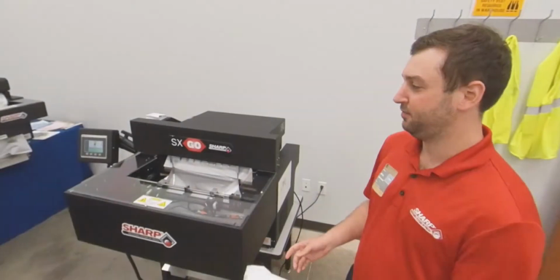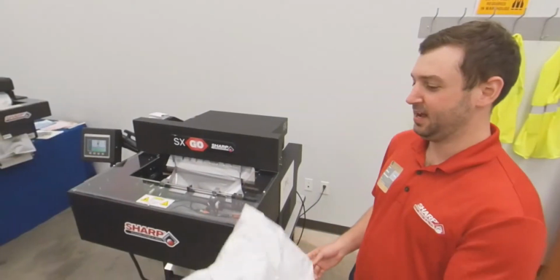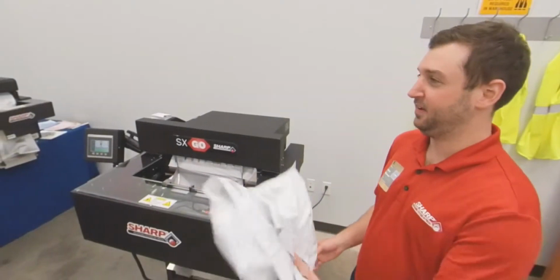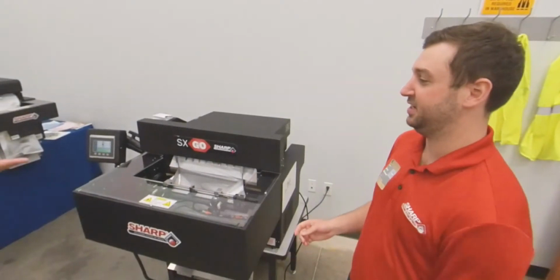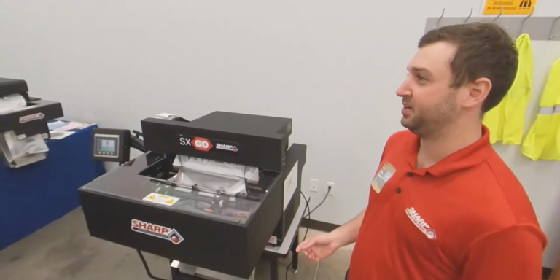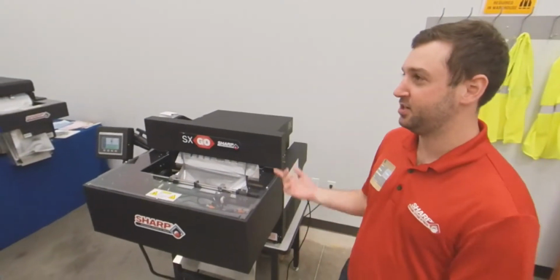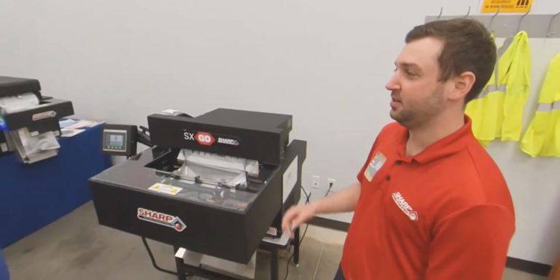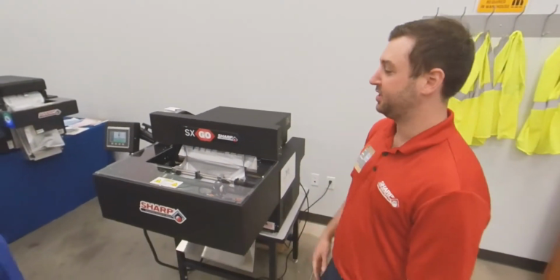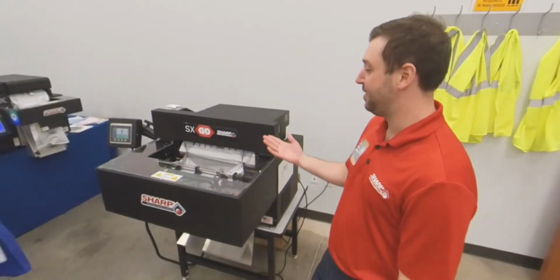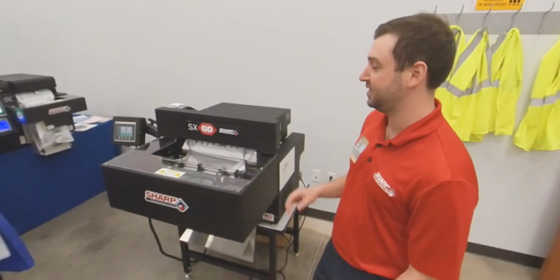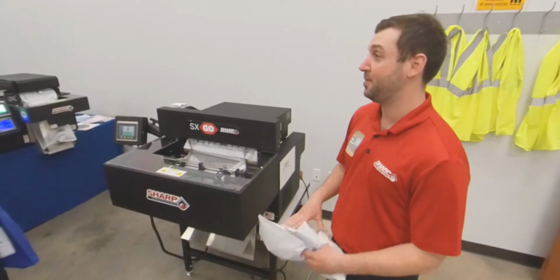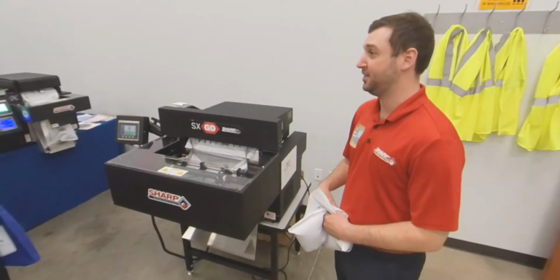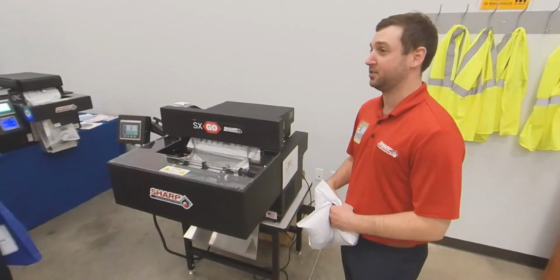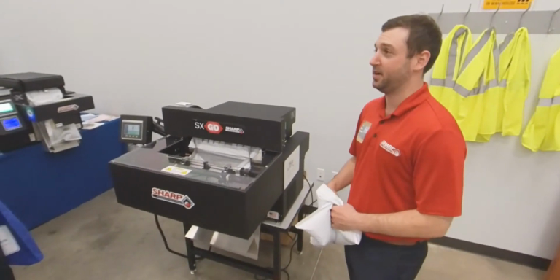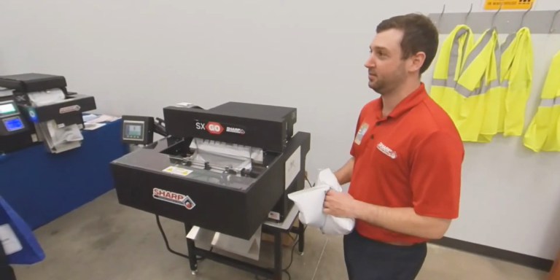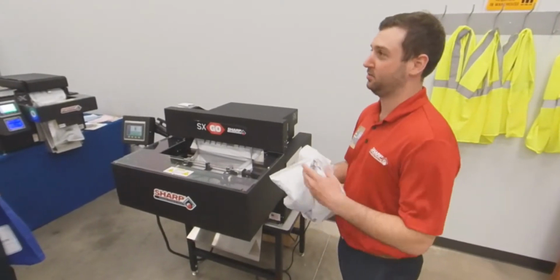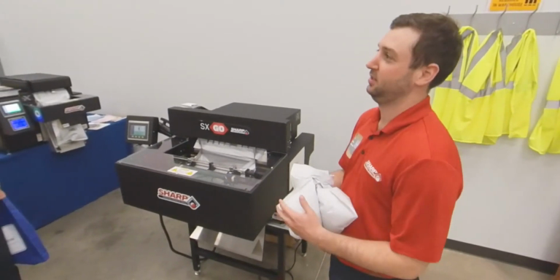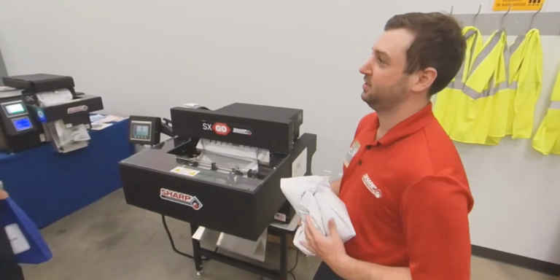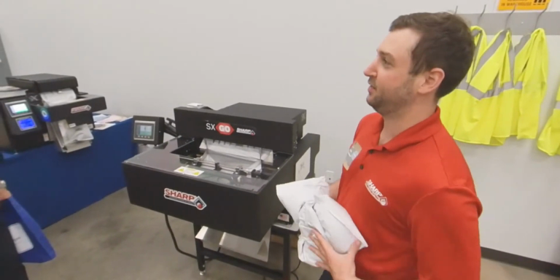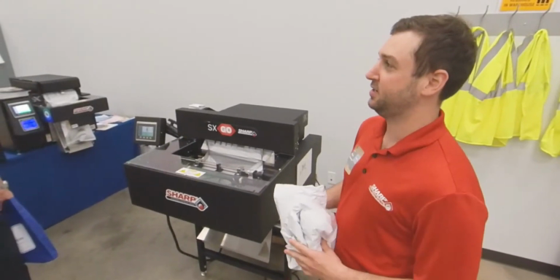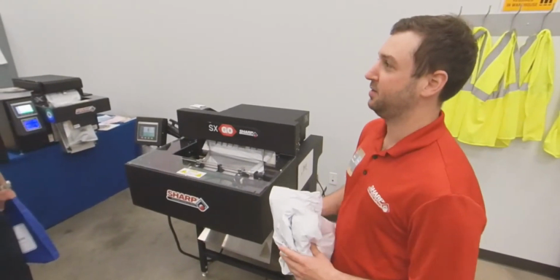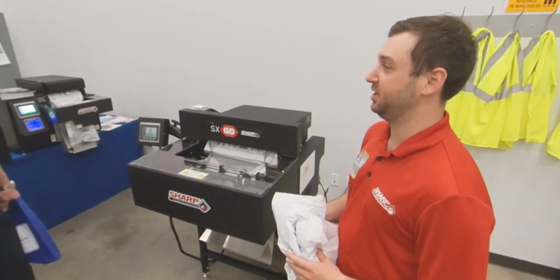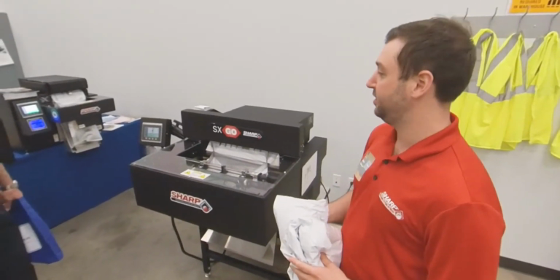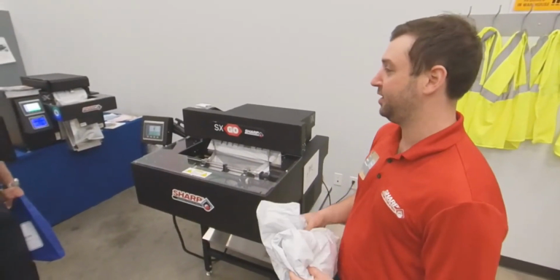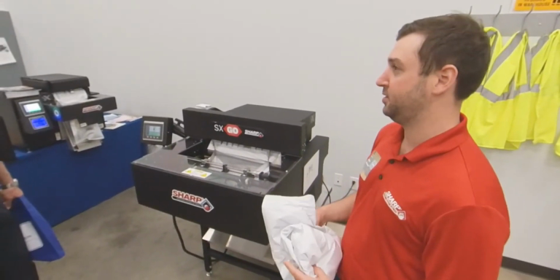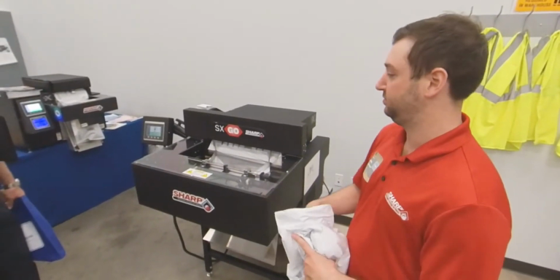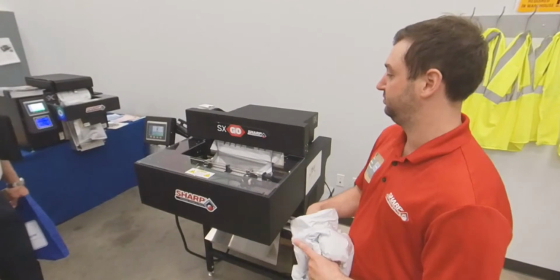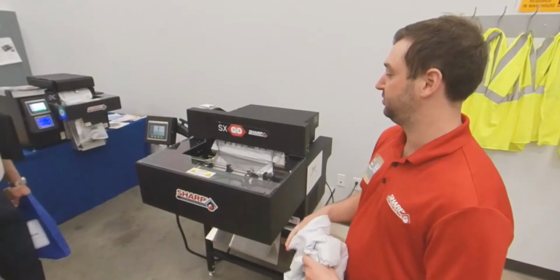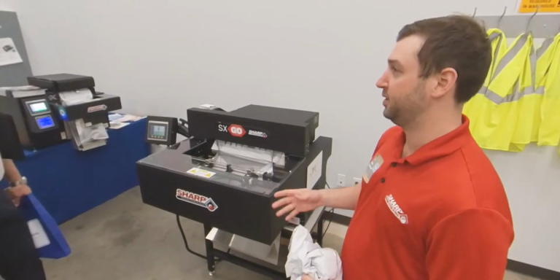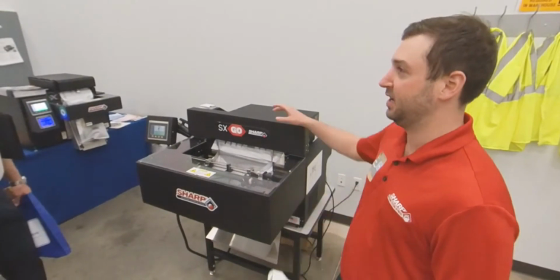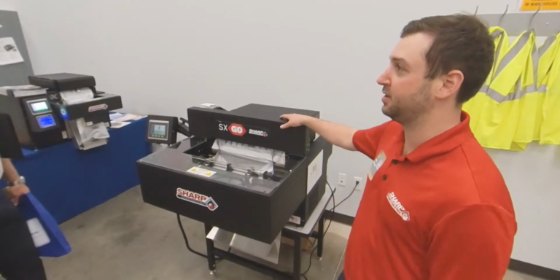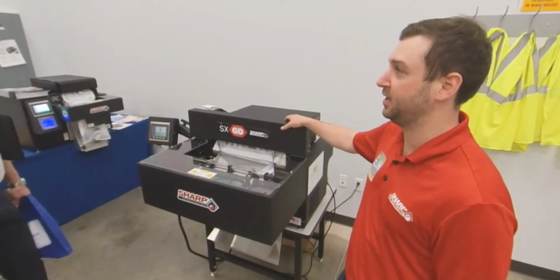If it doesn't need the protection, it doesn't need a box — you can go to bag. This is a great way to save costs on materials, but also throughput. That's really the big thing.